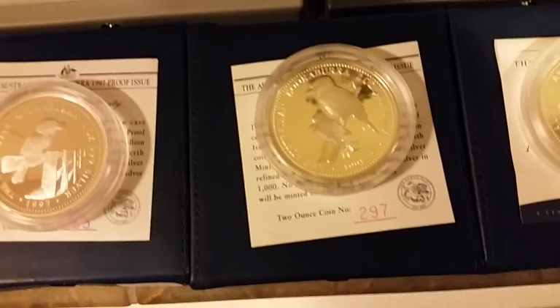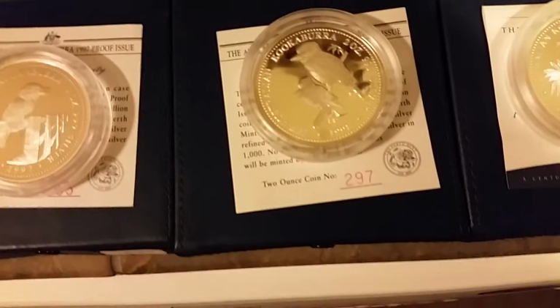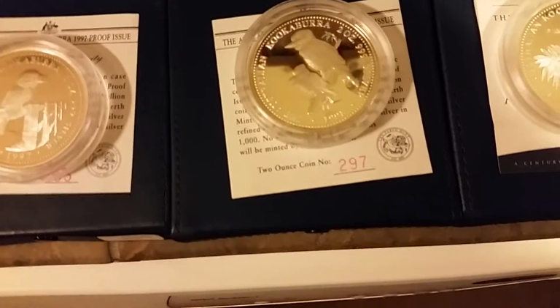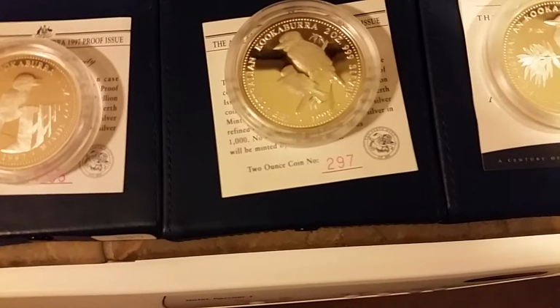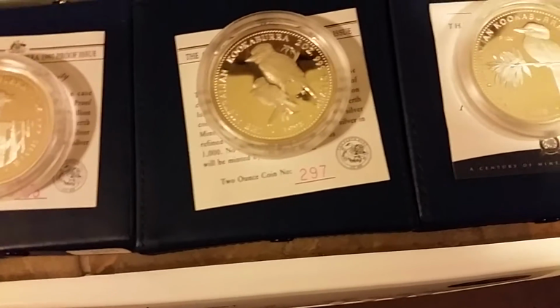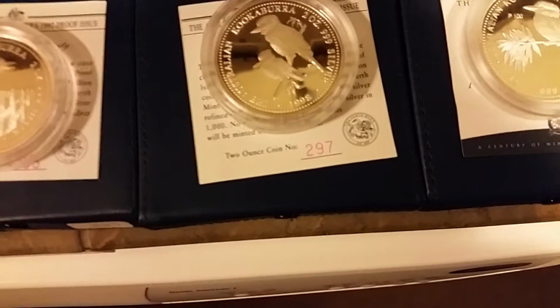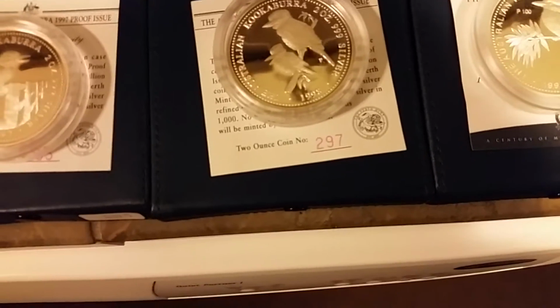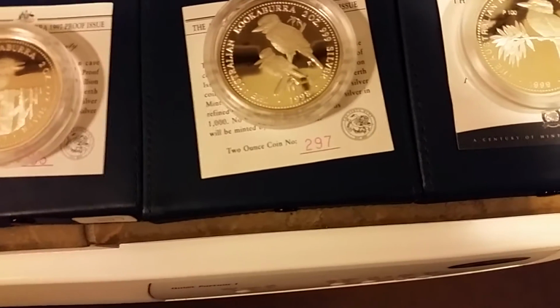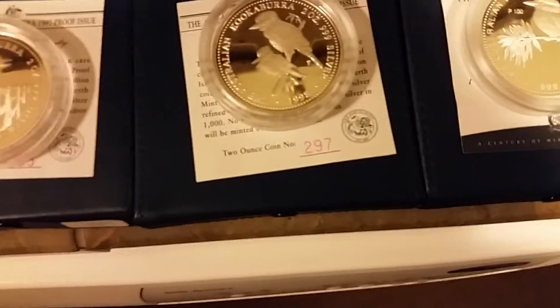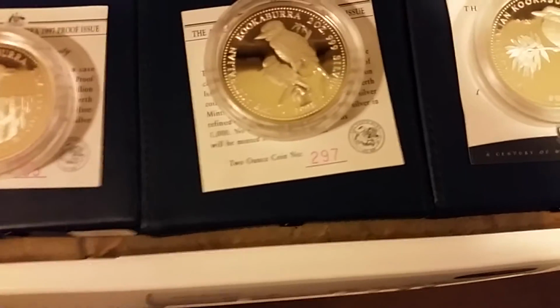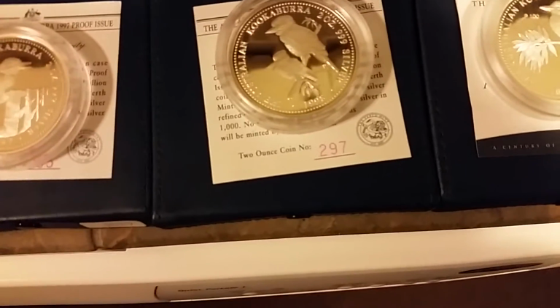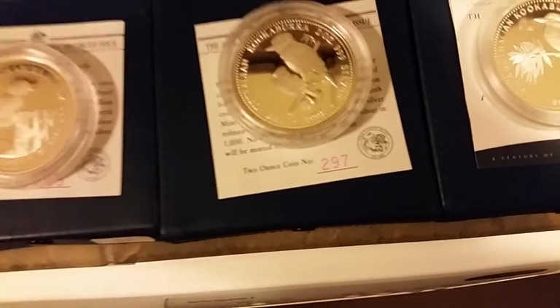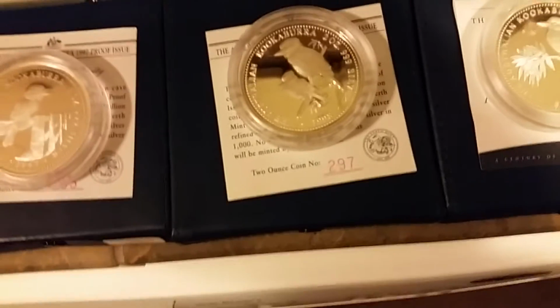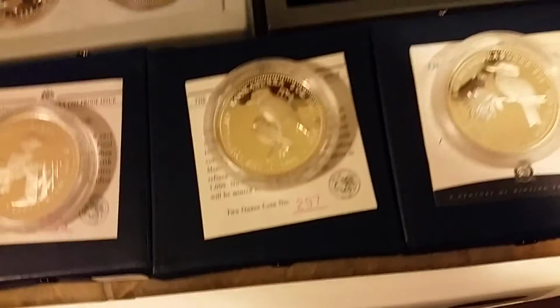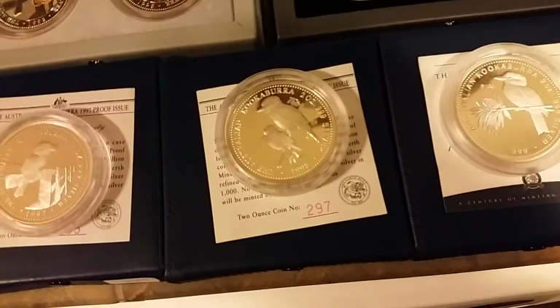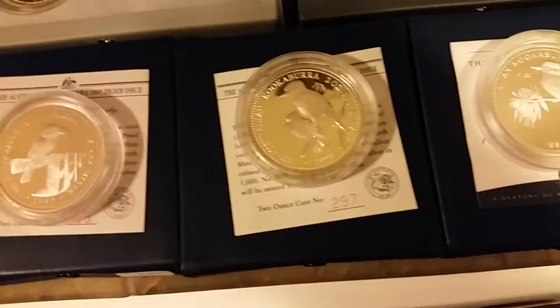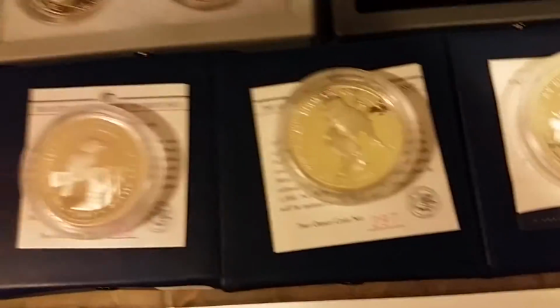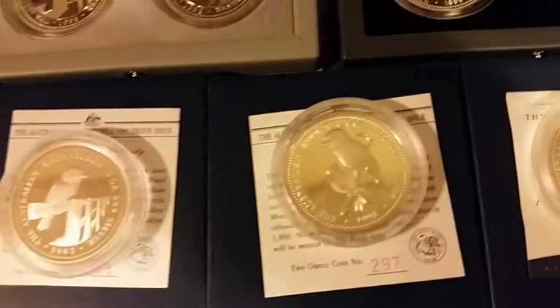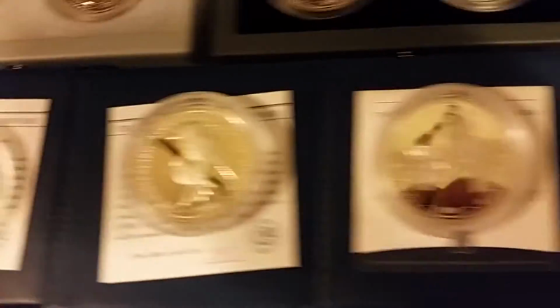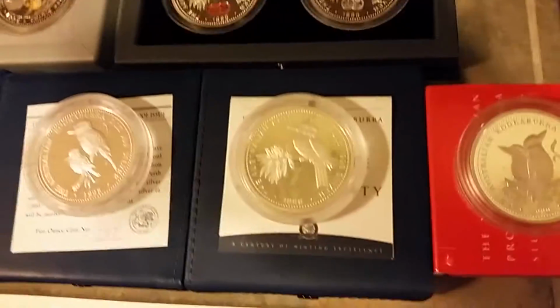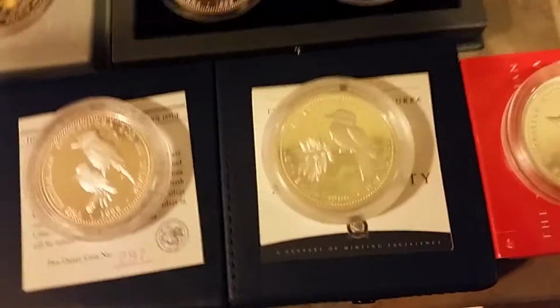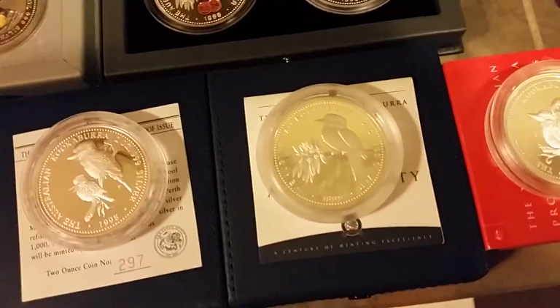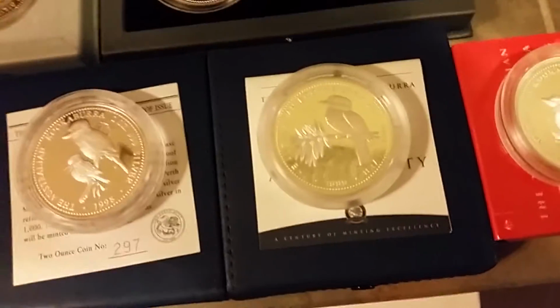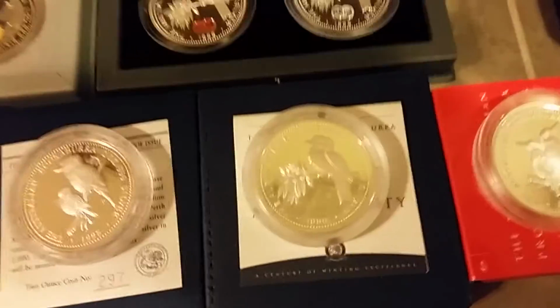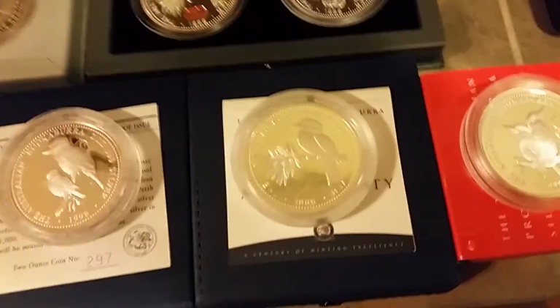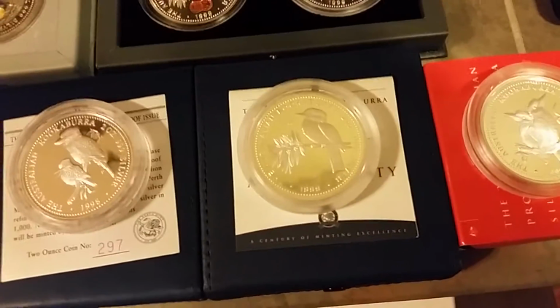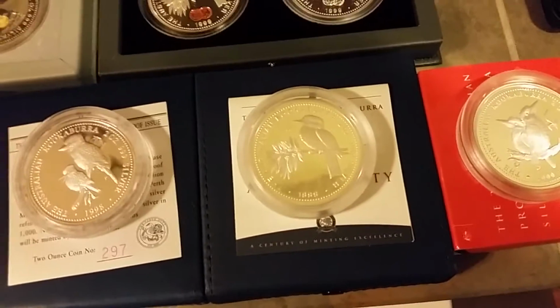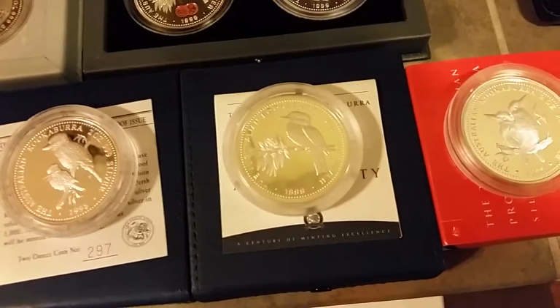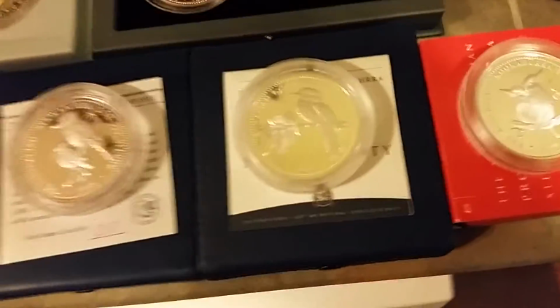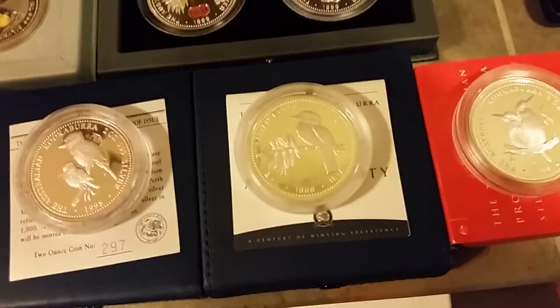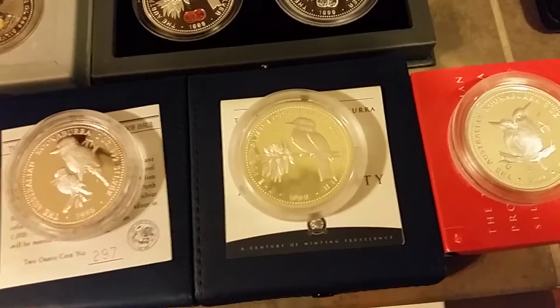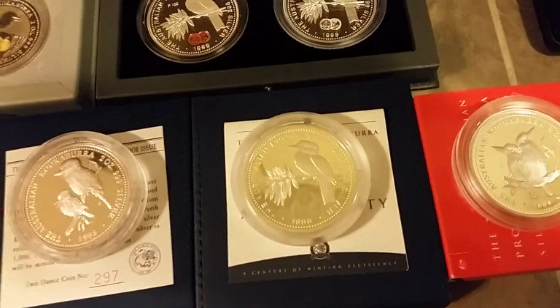People didn't like it for some reason — it doesn't make any sense — and they didn't sell a lot of them. They're super rare. But this is the first coin that didn't sell out. It was 50 under what they were going to sell. And this jewel — this is what started rarity on the two-ounce Kookaburras.